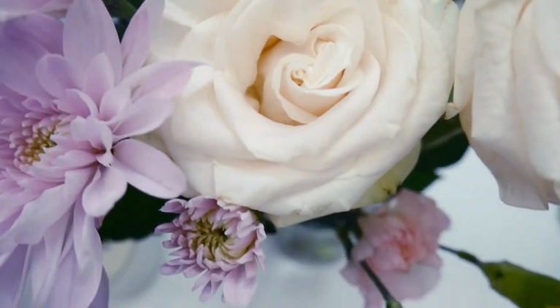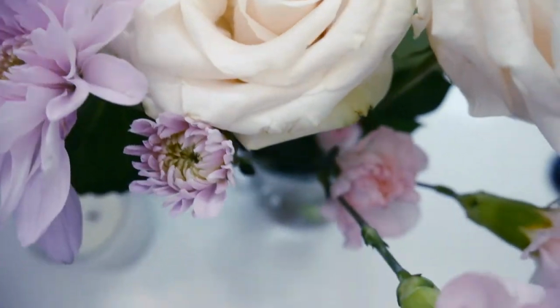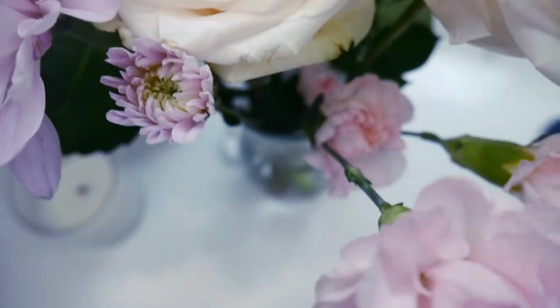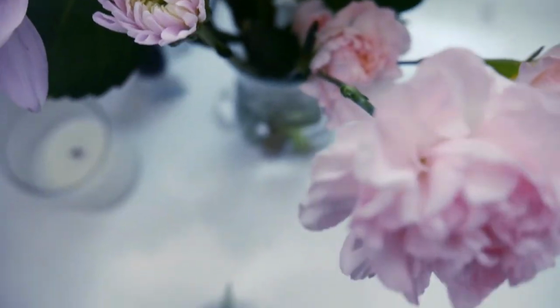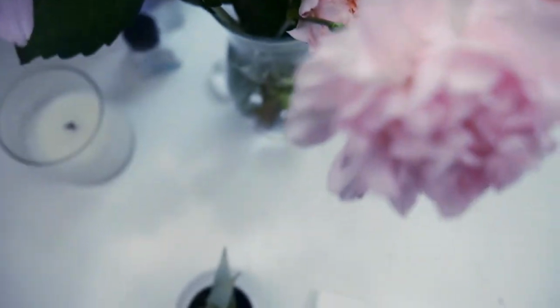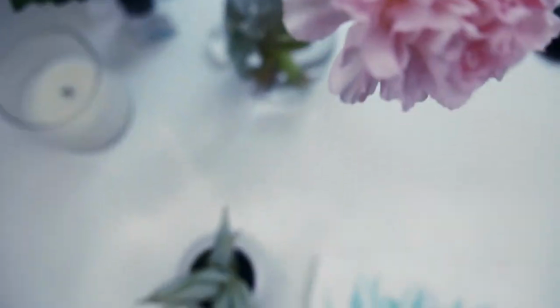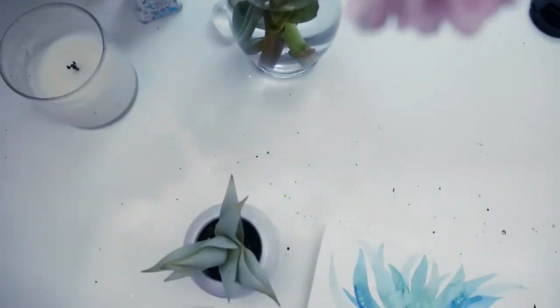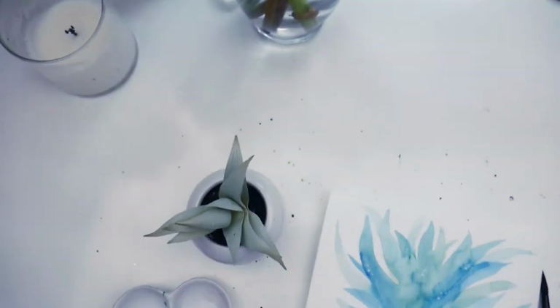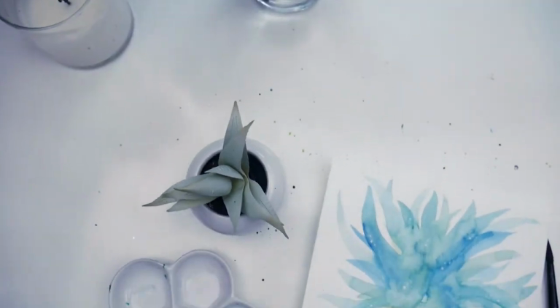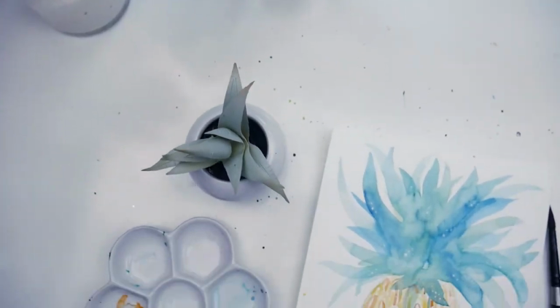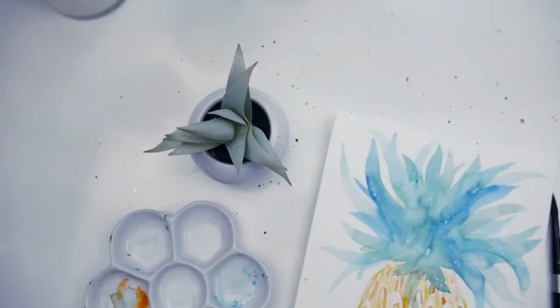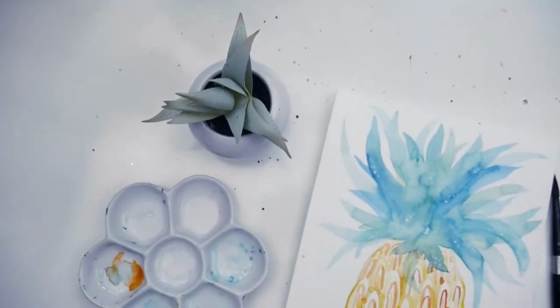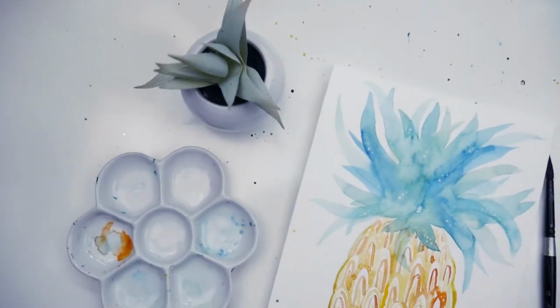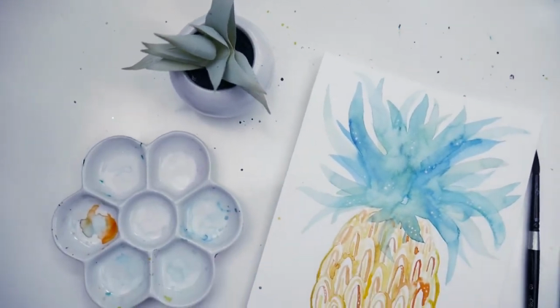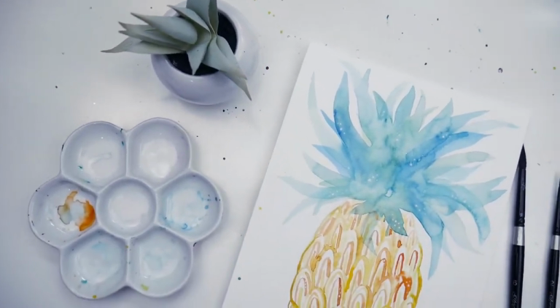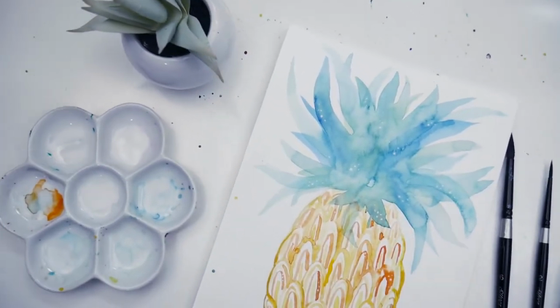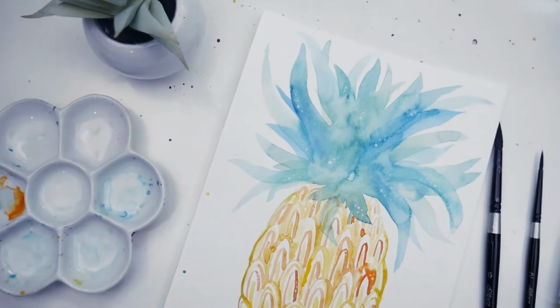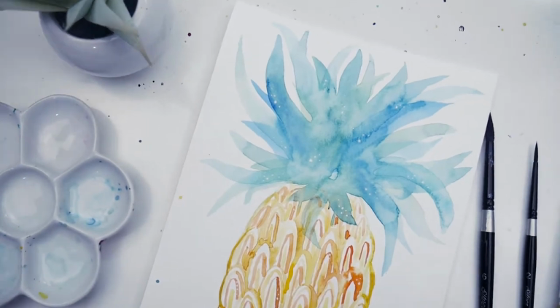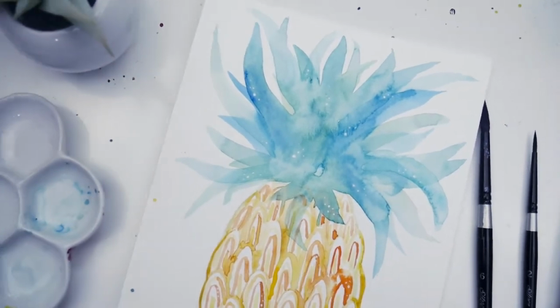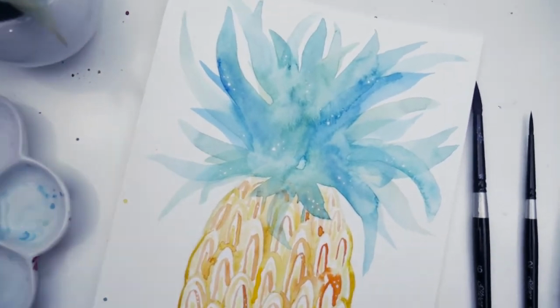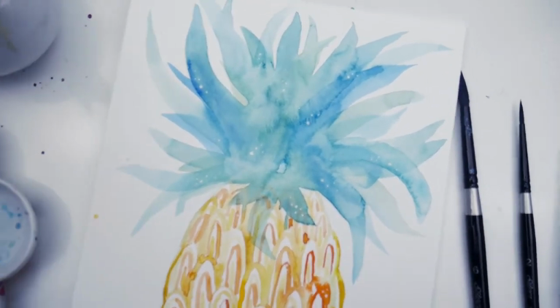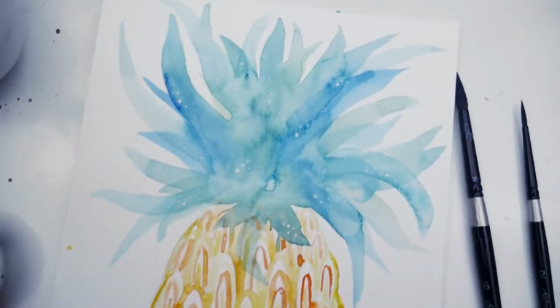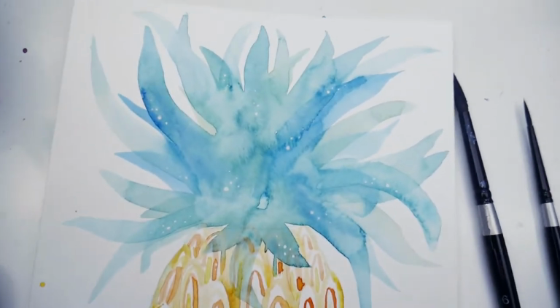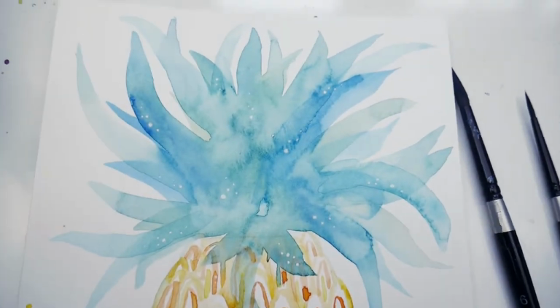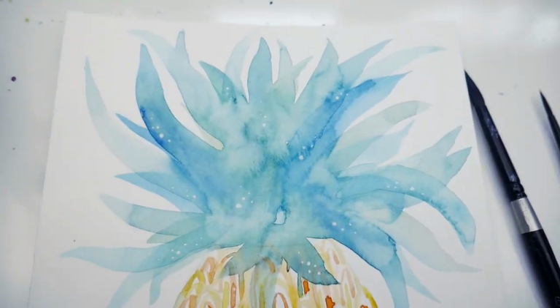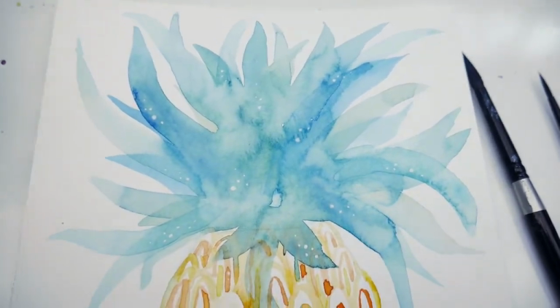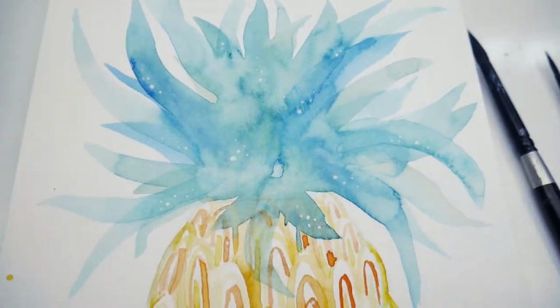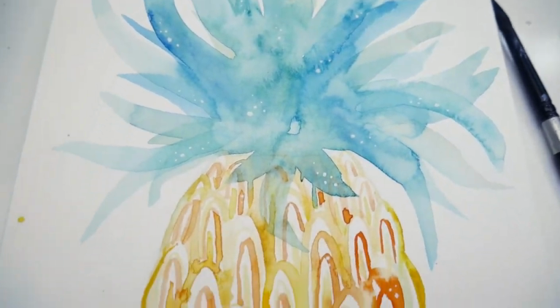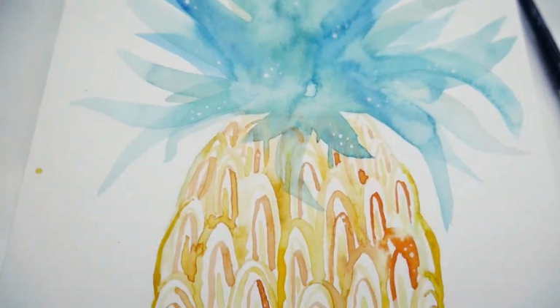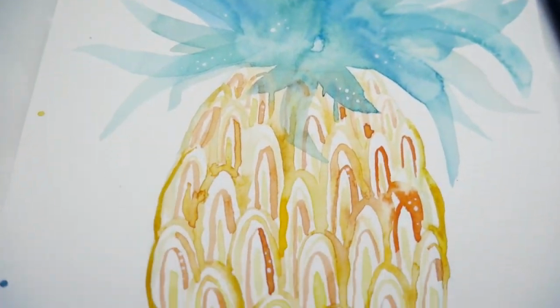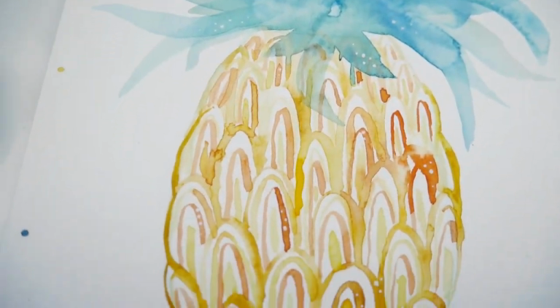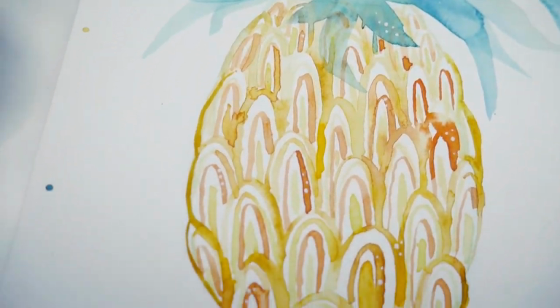Hey guys! In today's super simple and fun tutorial we're going to make a playful watercolor pineapple using patterns and the wet-in-wet technique.